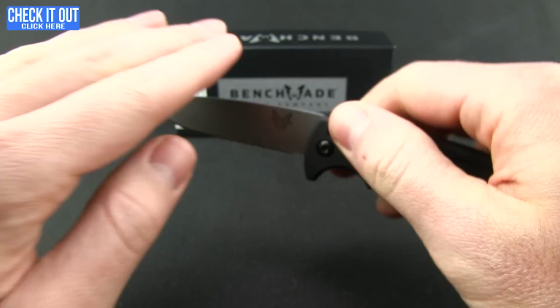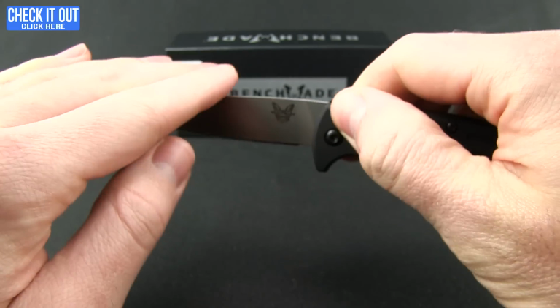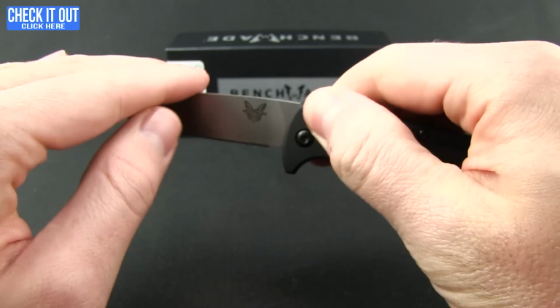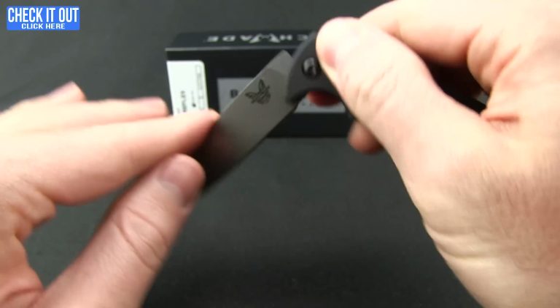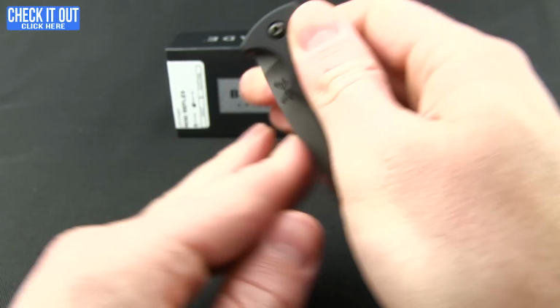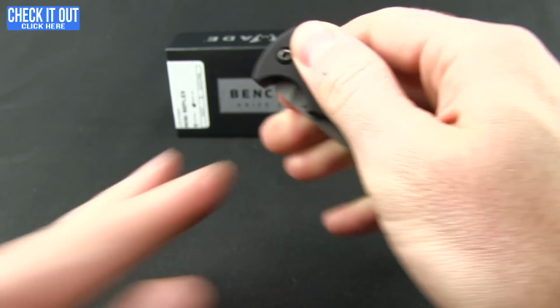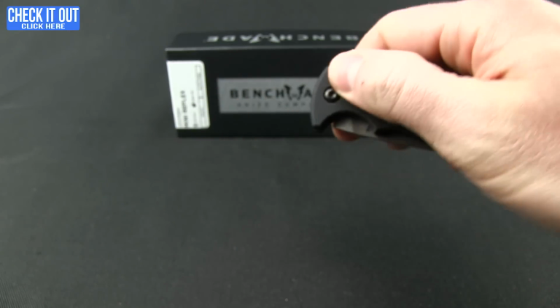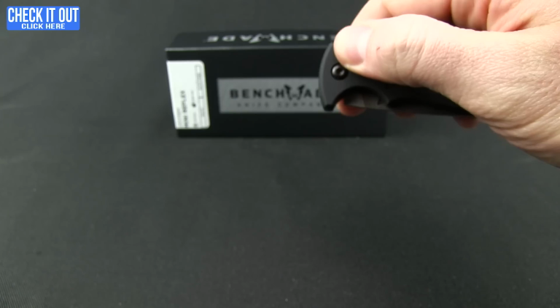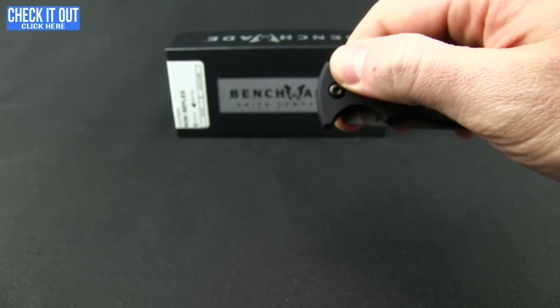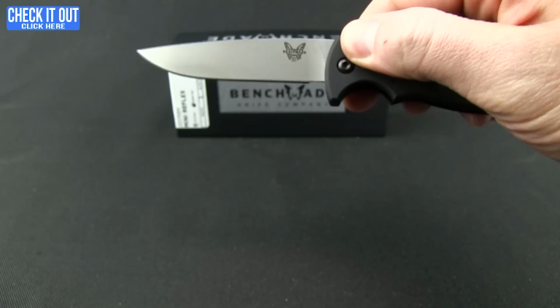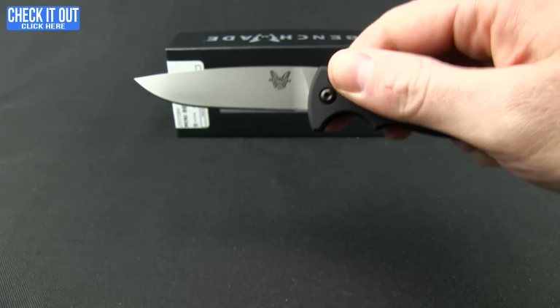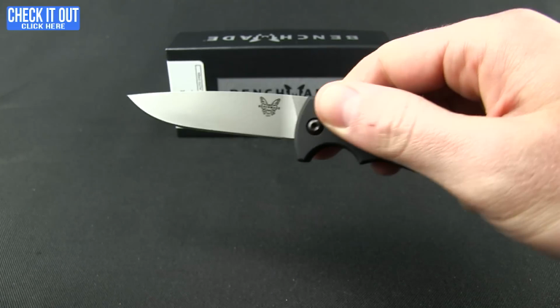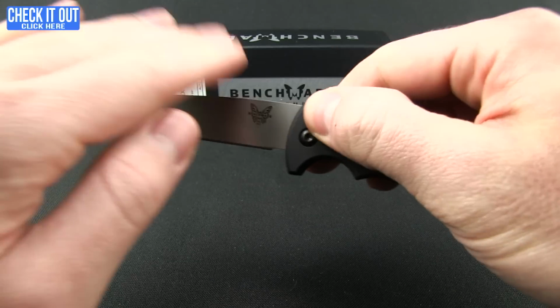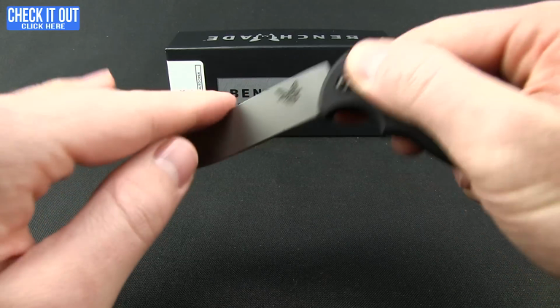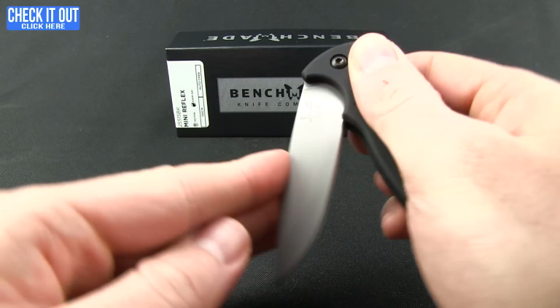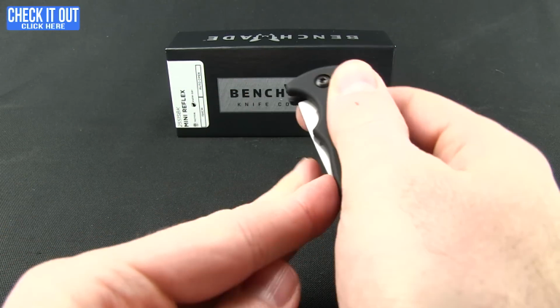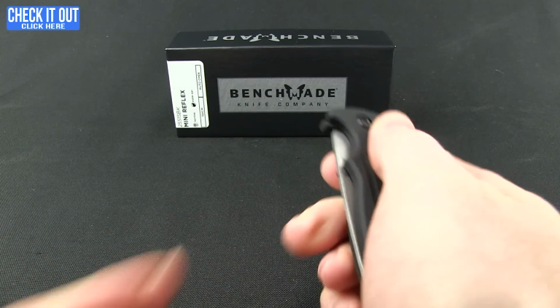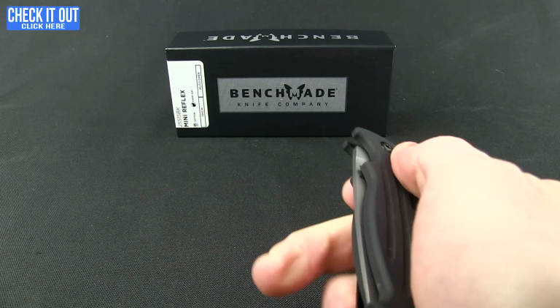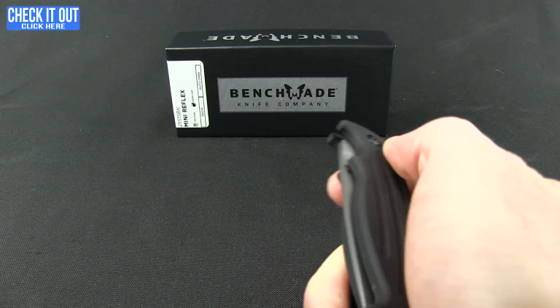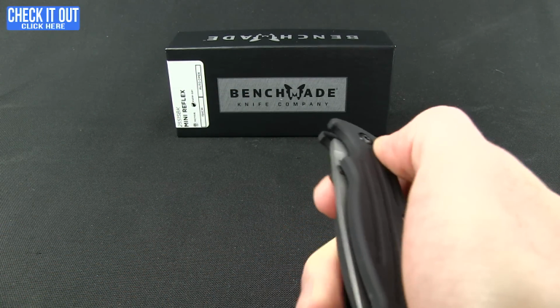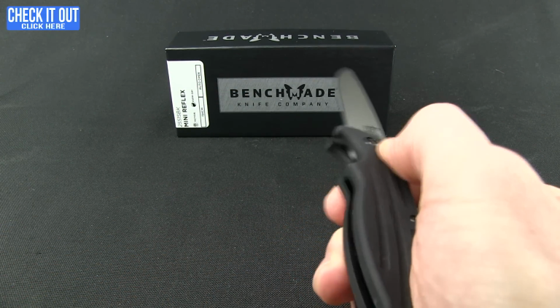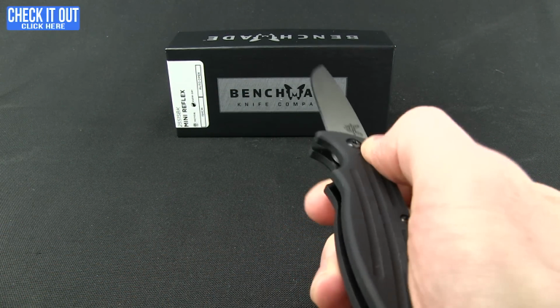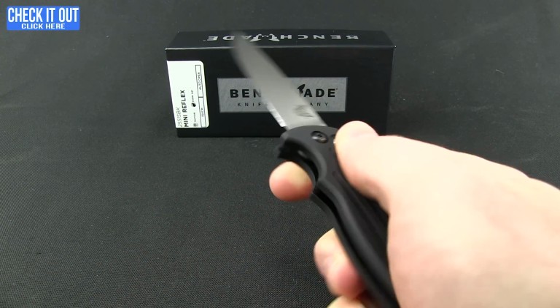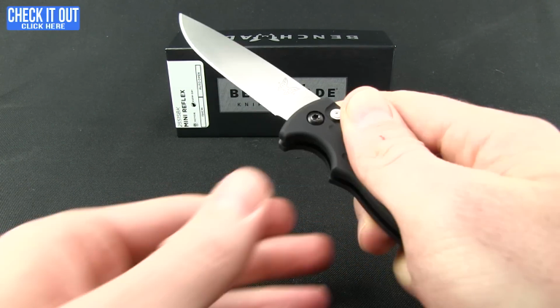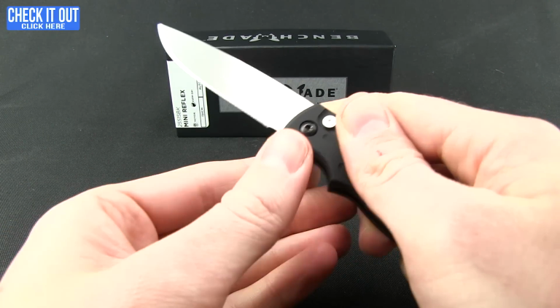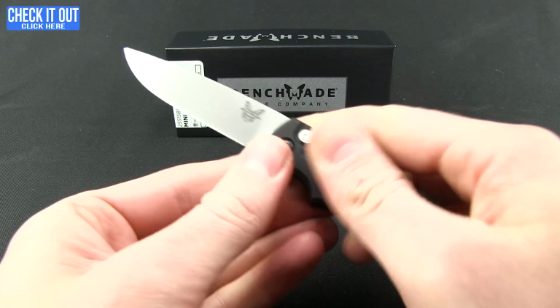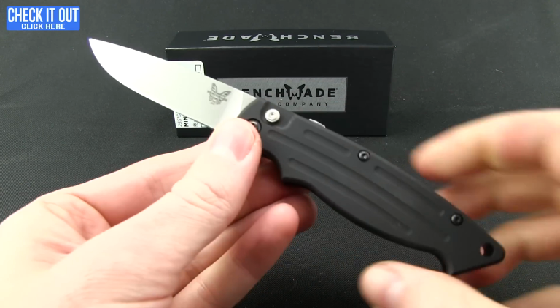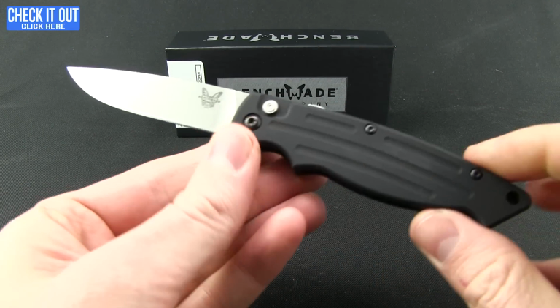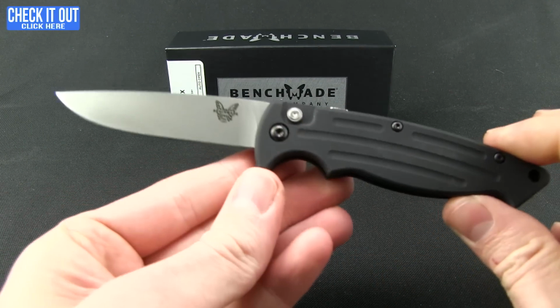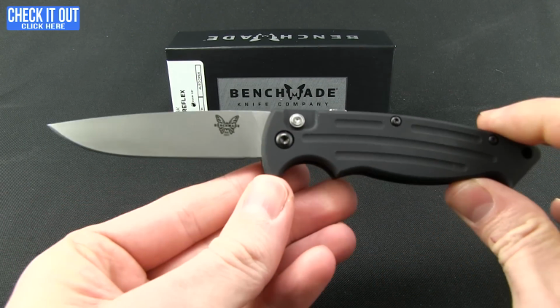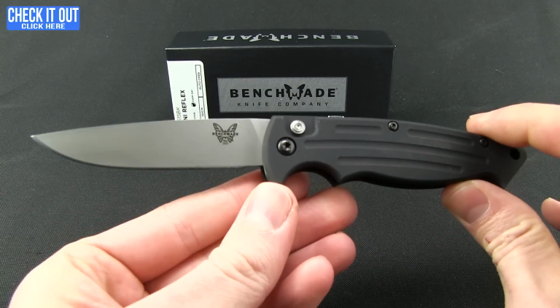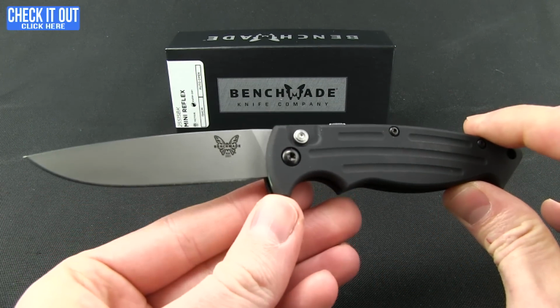And it is nice and quick. Good action on it. Because it has a smaller blade you don't feel a lot of kick — just that lightning quick deployment.